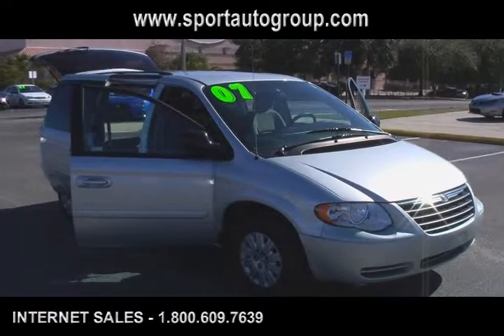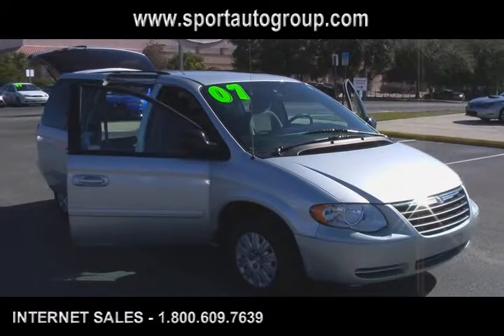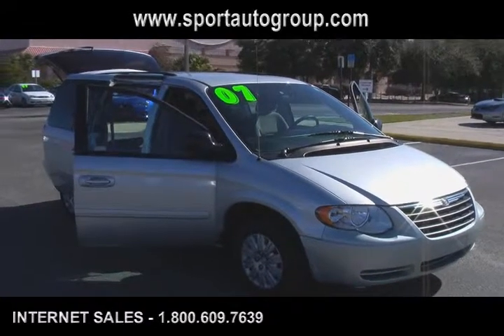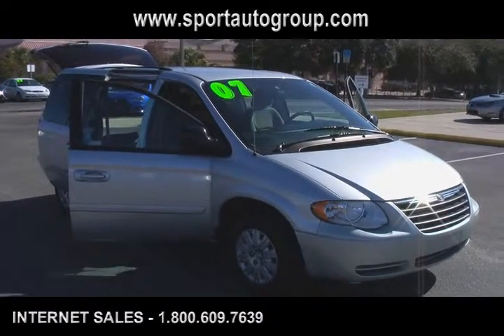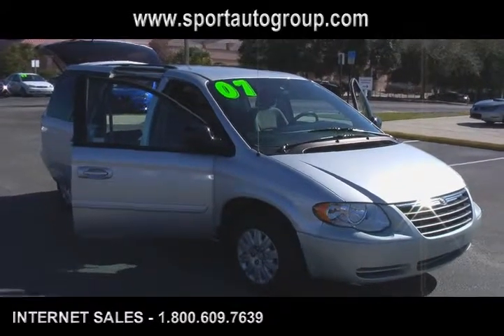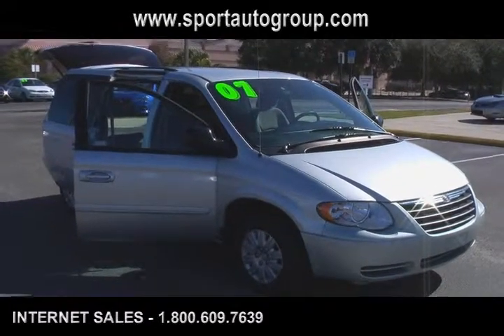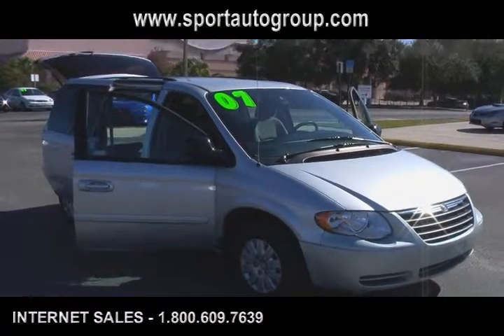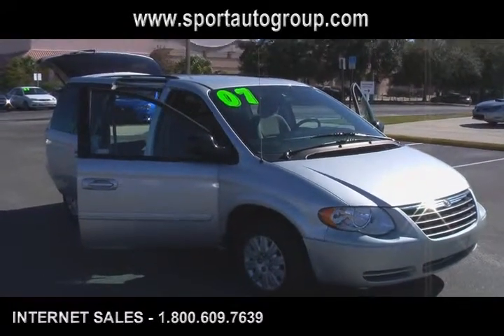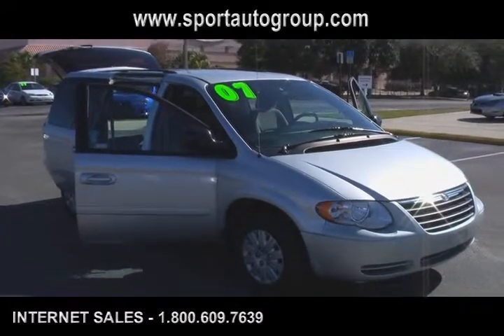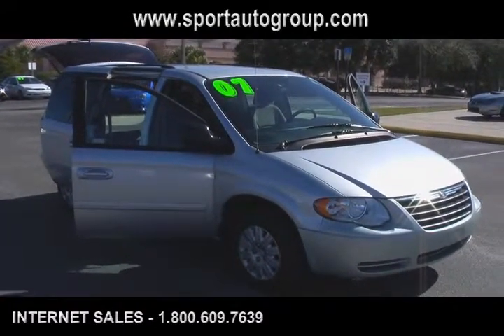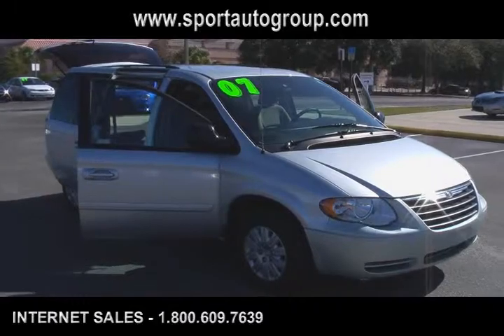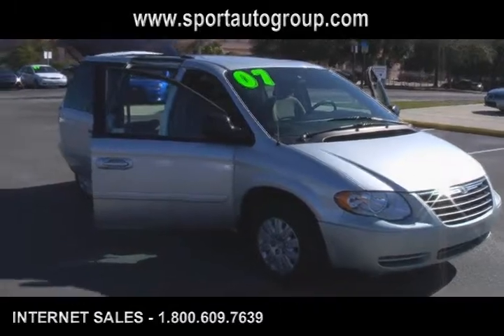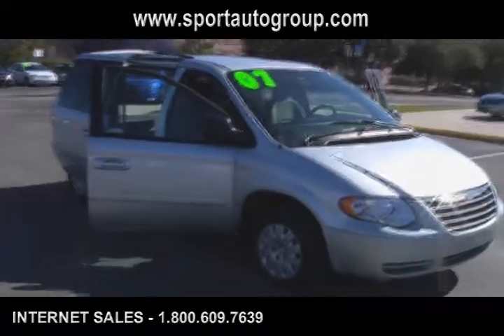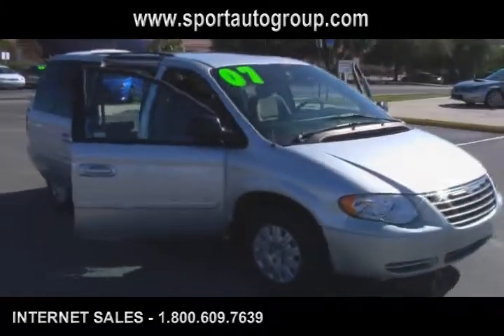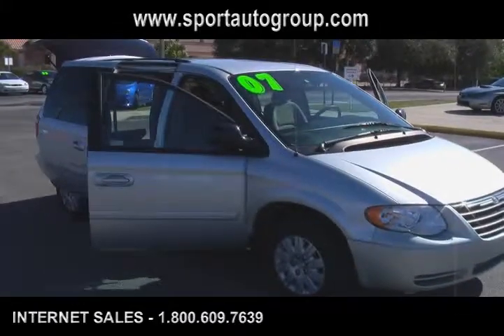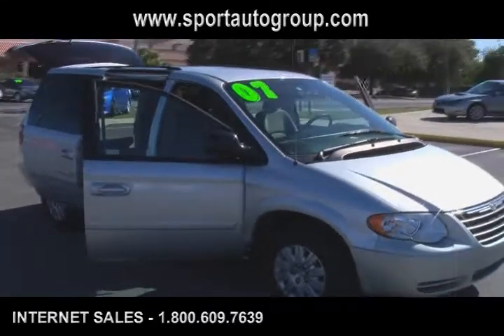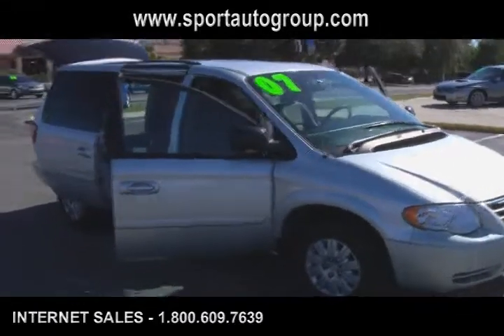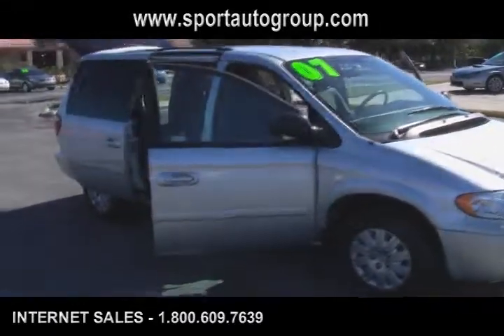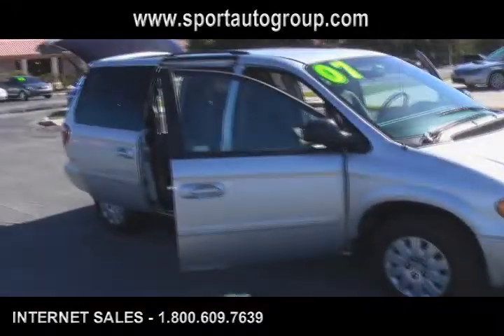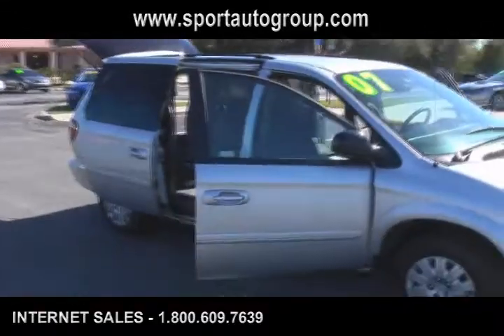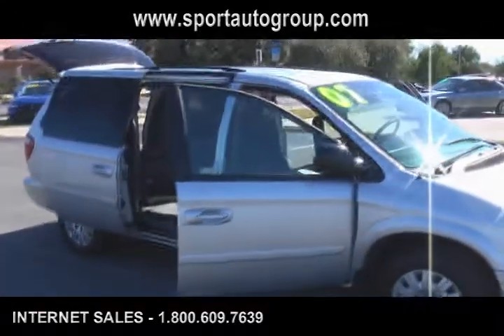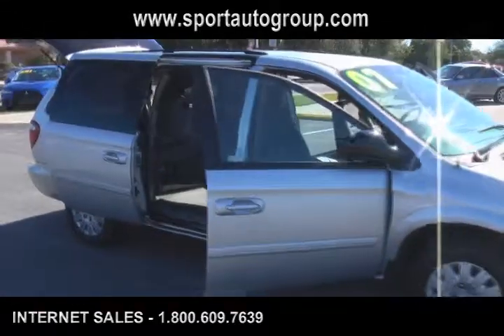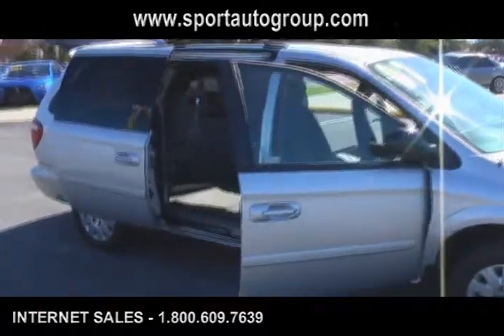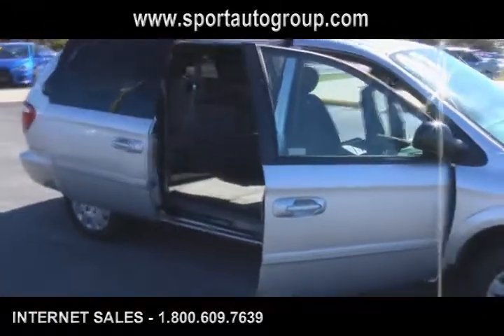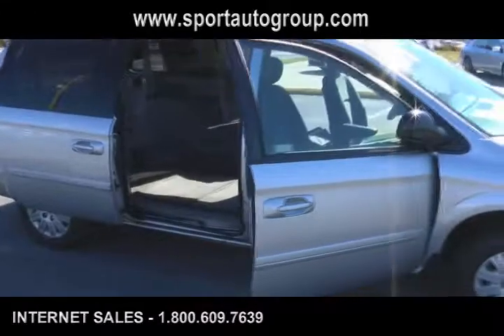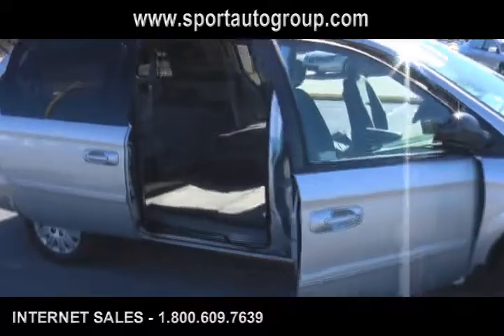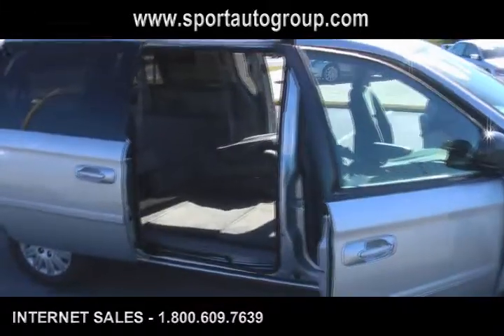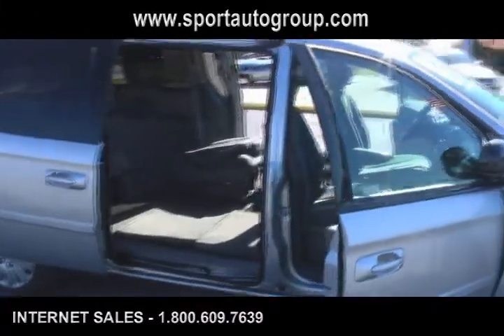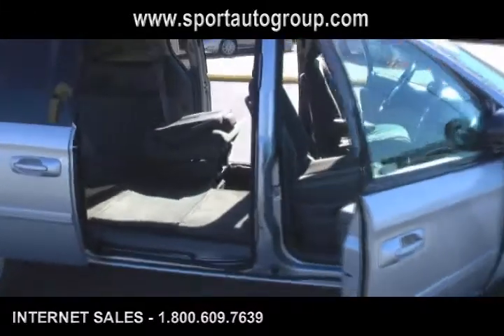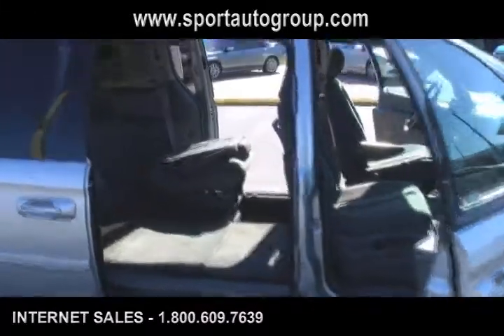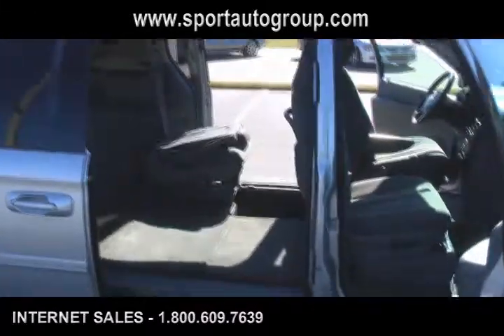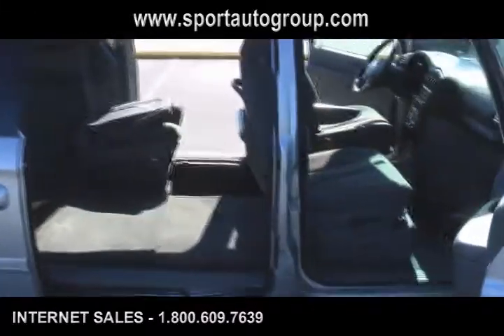Welcome back to our 2007 Chrysler Town & Country walk around. We're at Don Mealy's Port Mitsubishi on West Colonial Drive. We're going to go ahead and take a look at how this stow-and-go works.